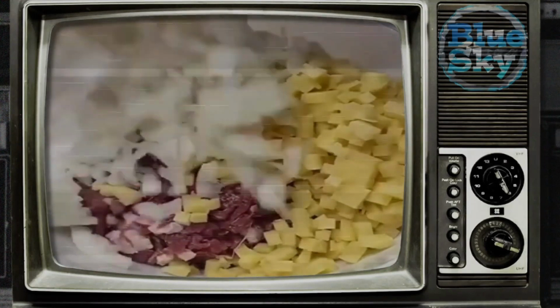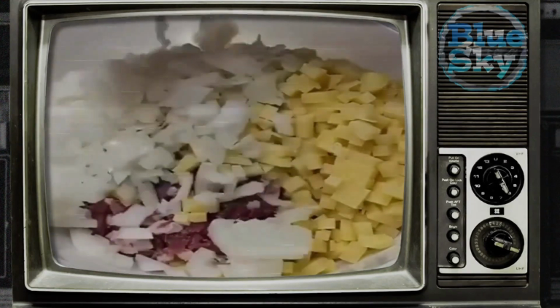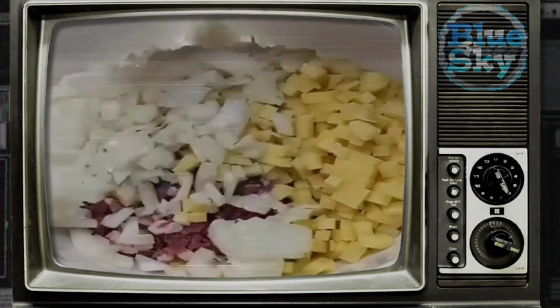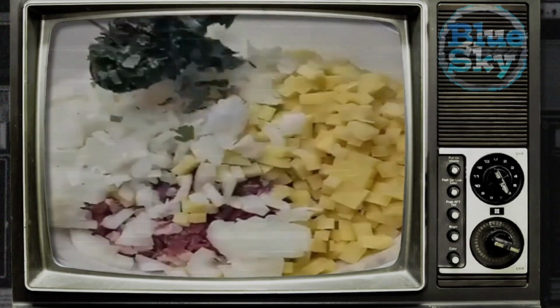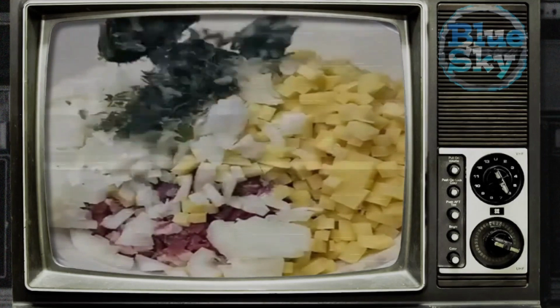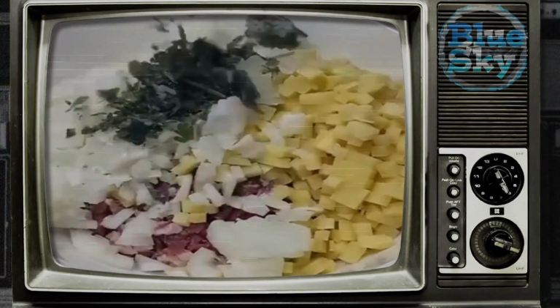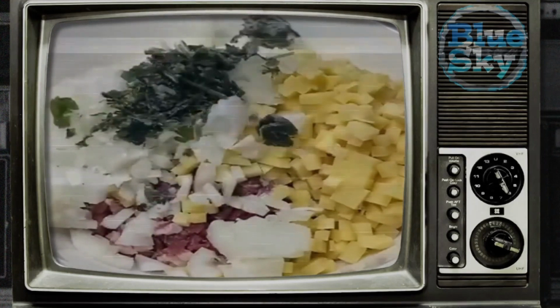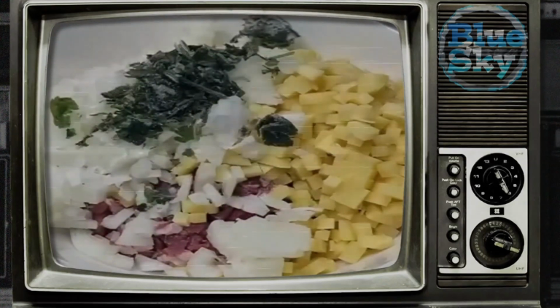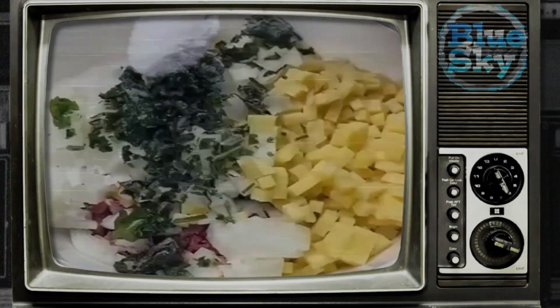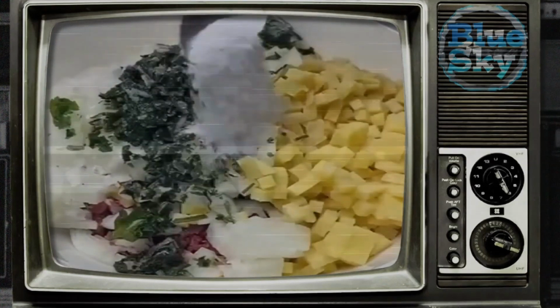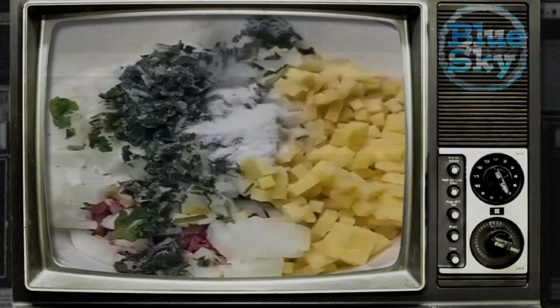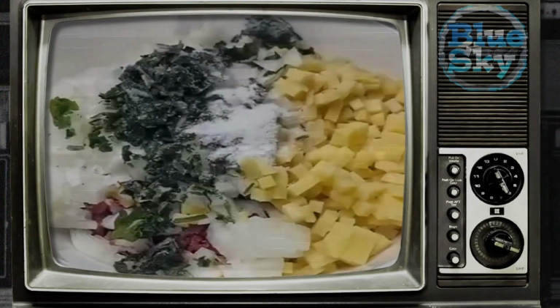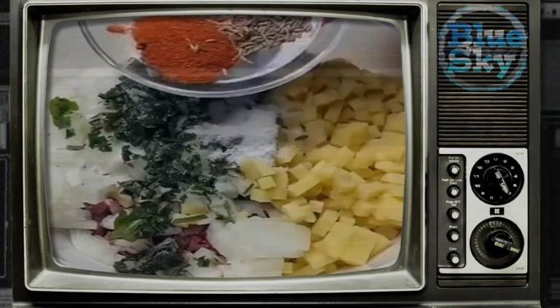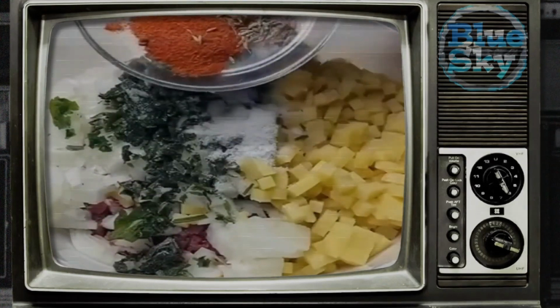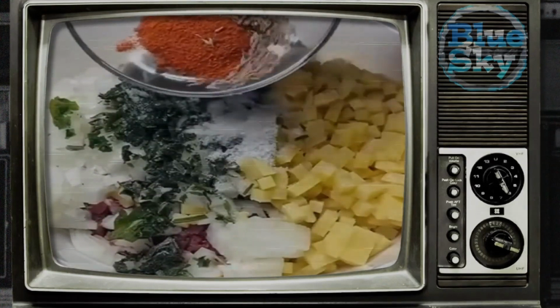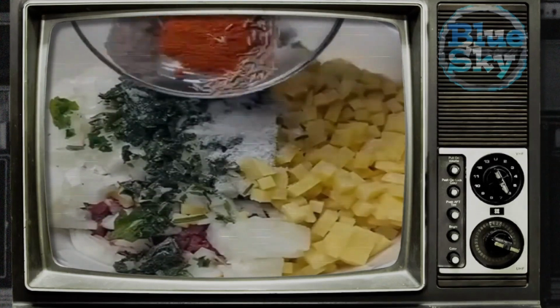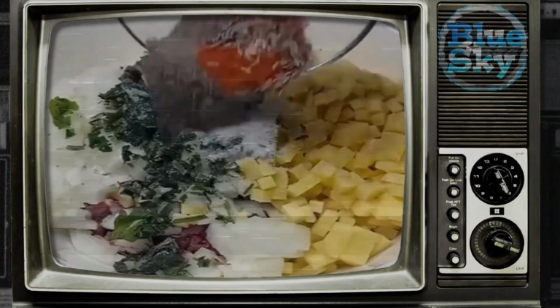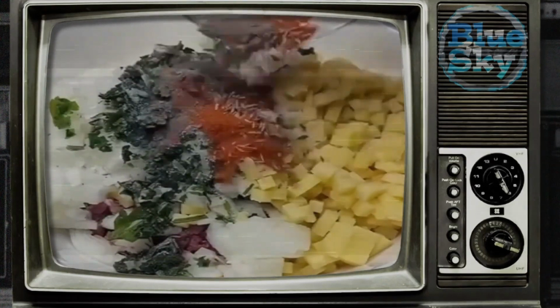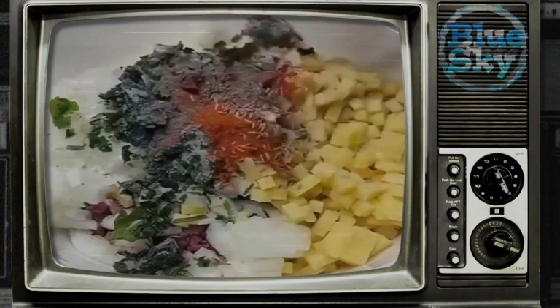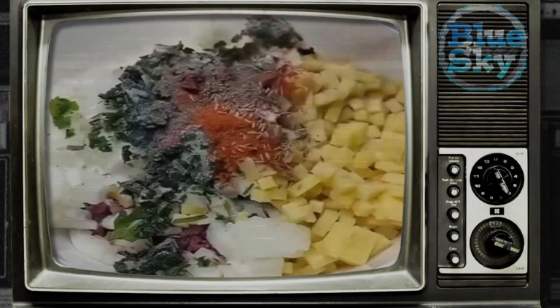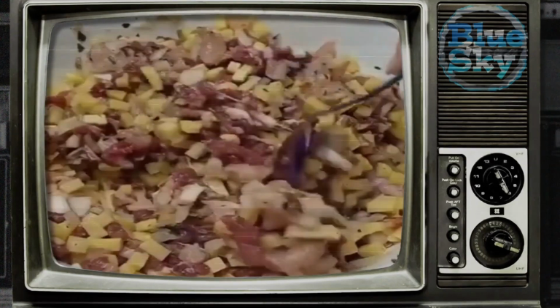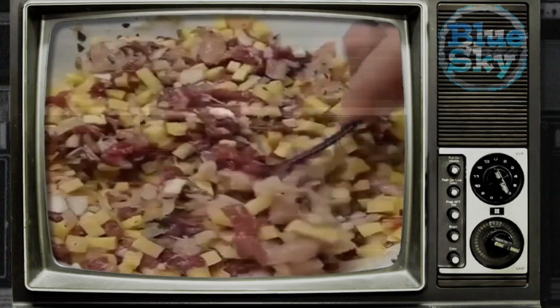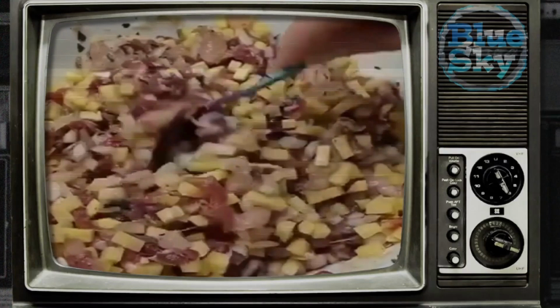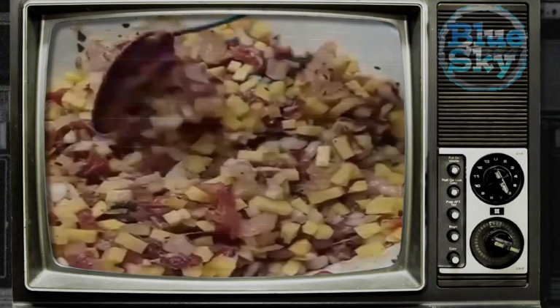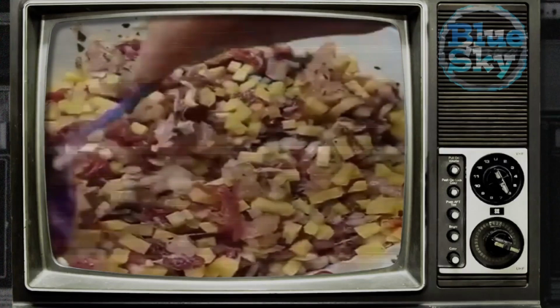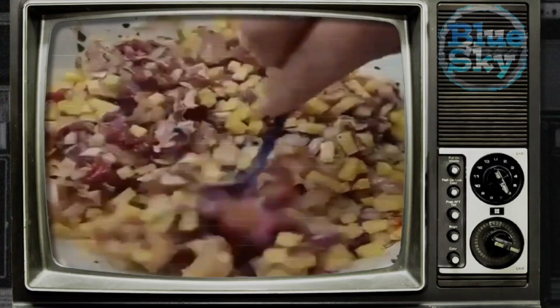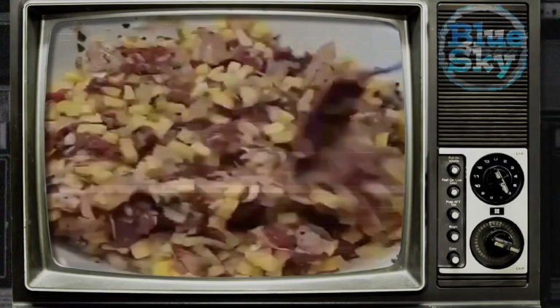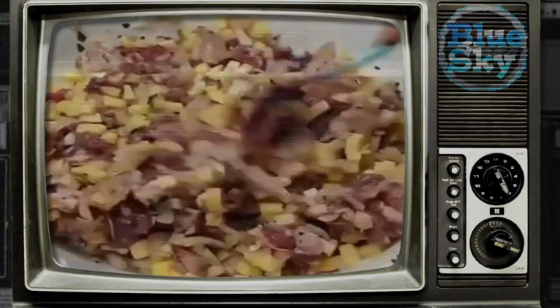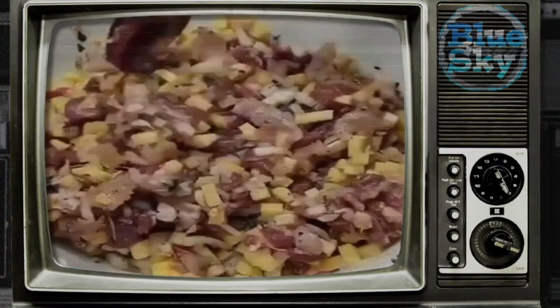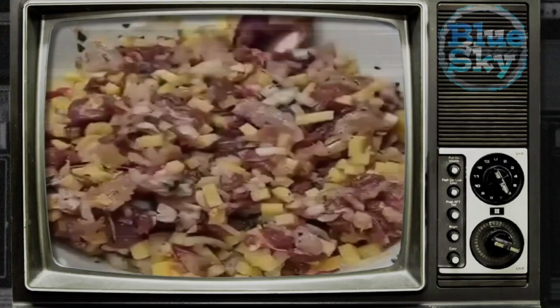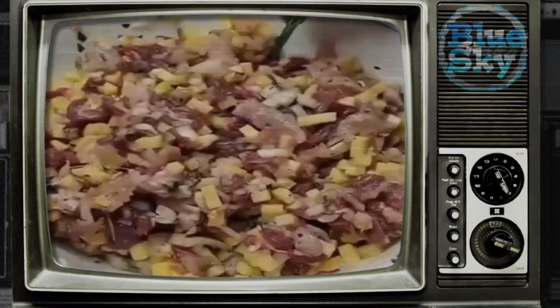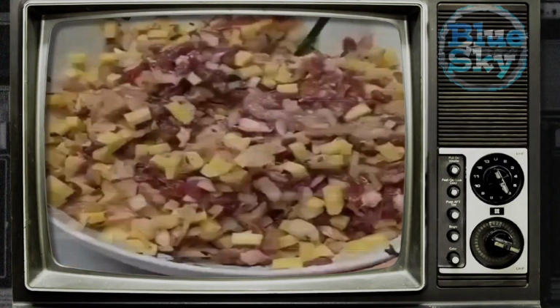Peel potatoes and onions and cut into small cubes. Combine these ingredients, add salt, pepper, and spices, then mix everything well.